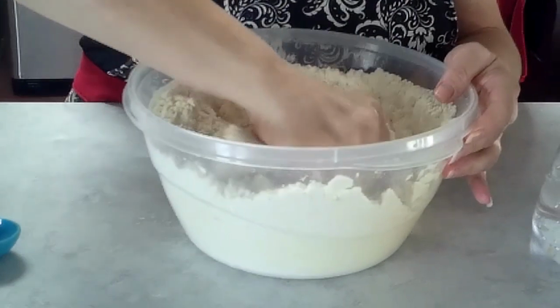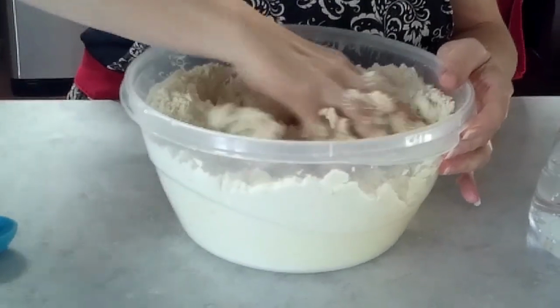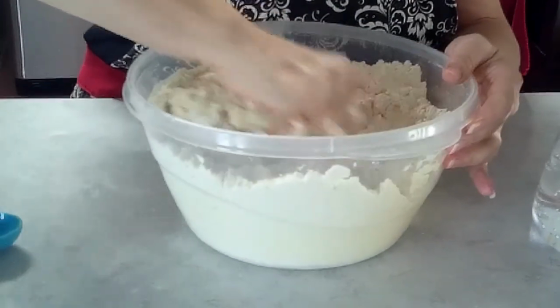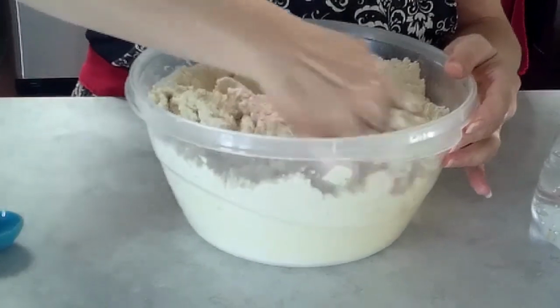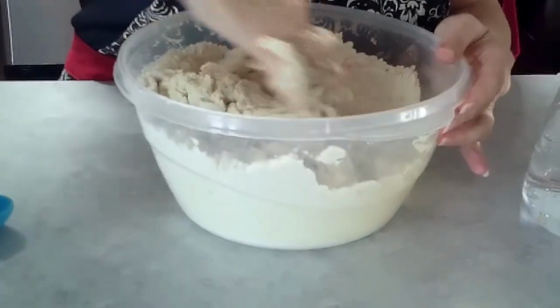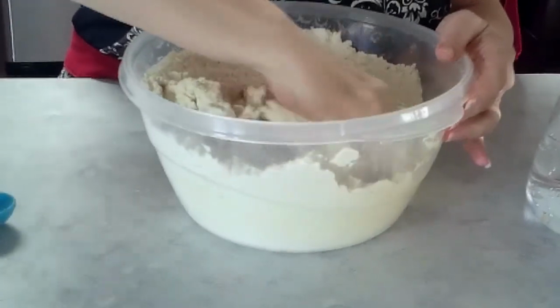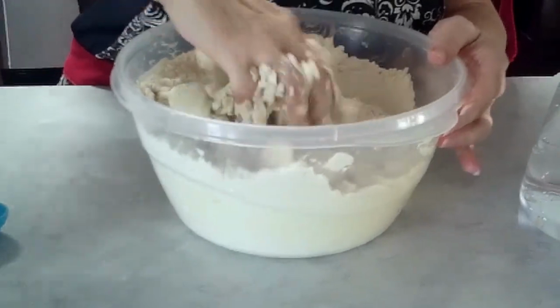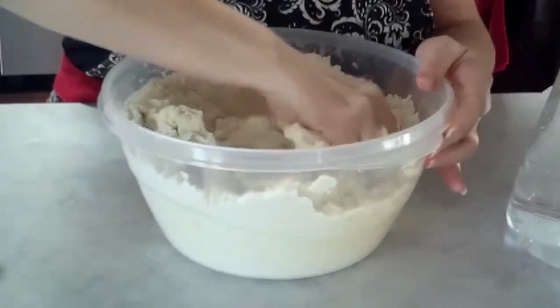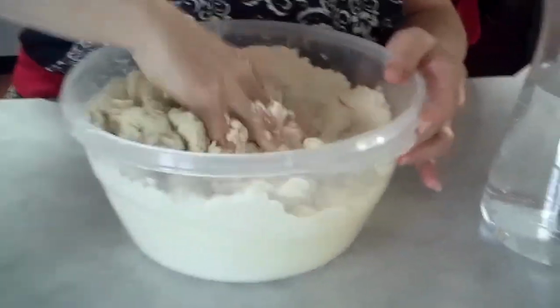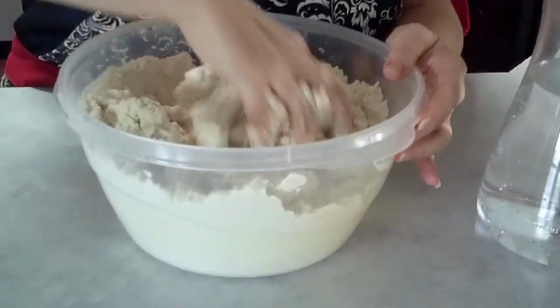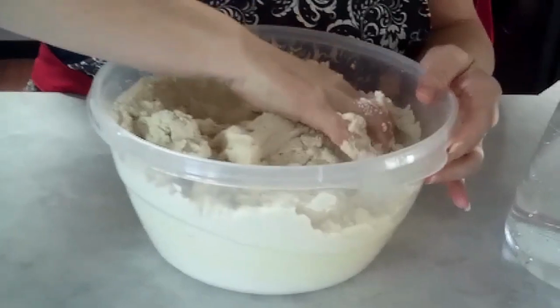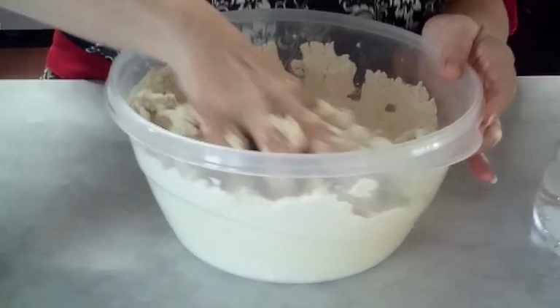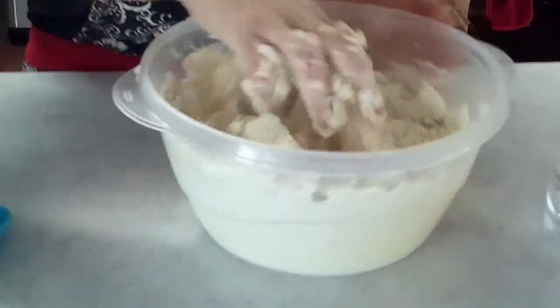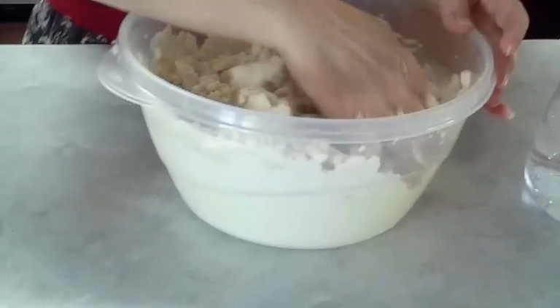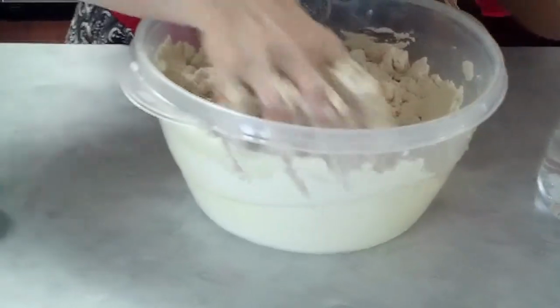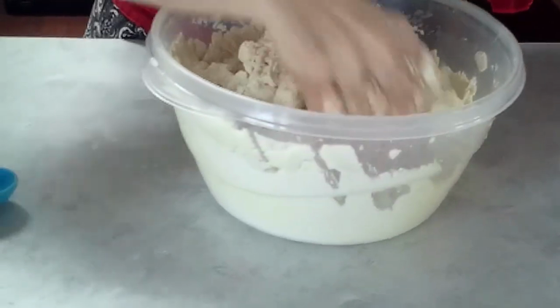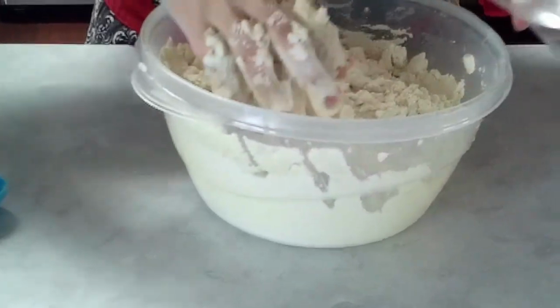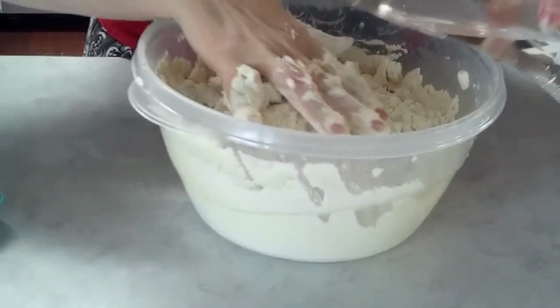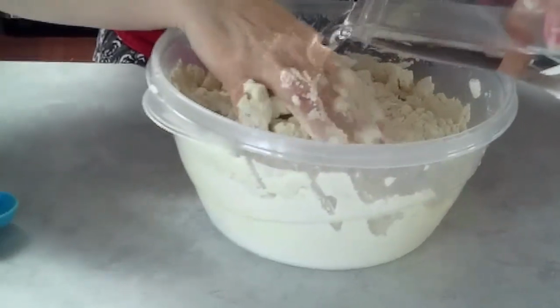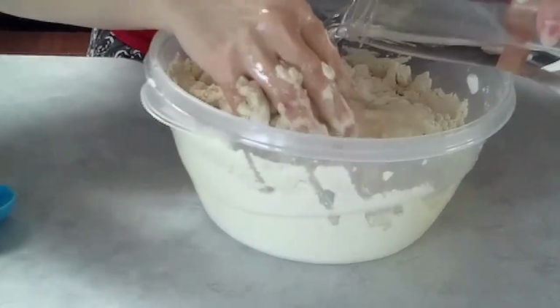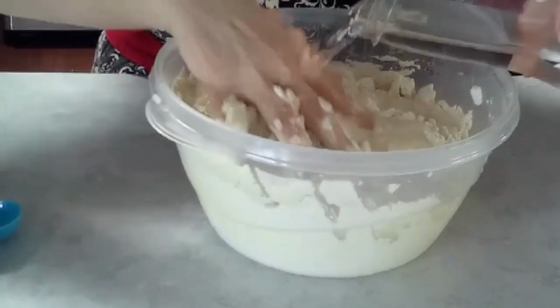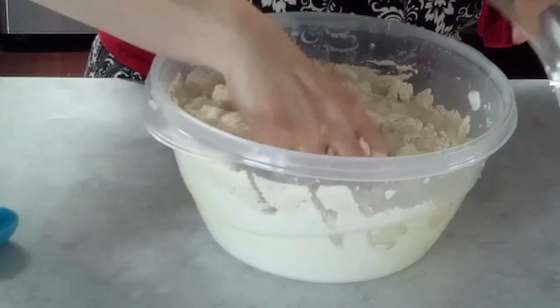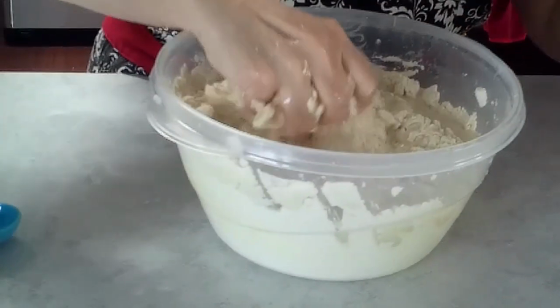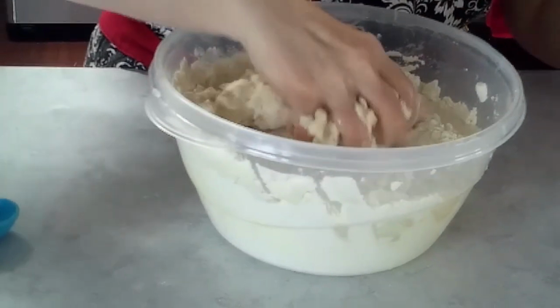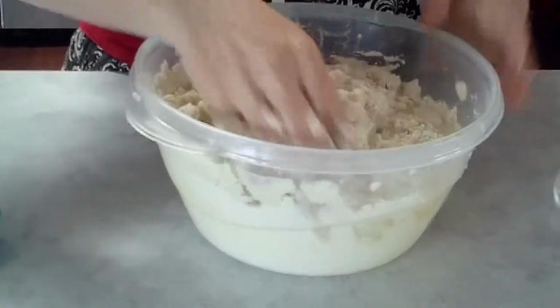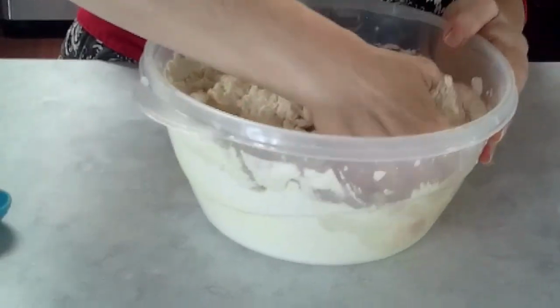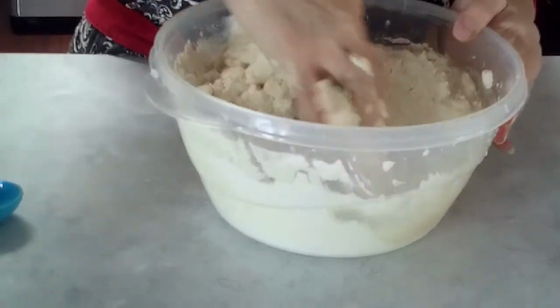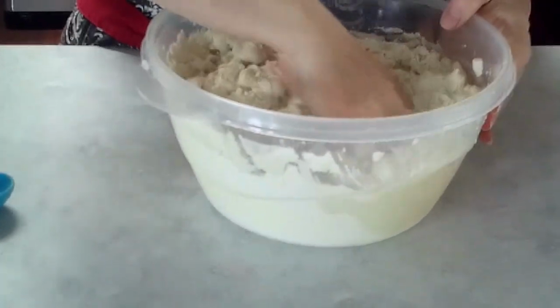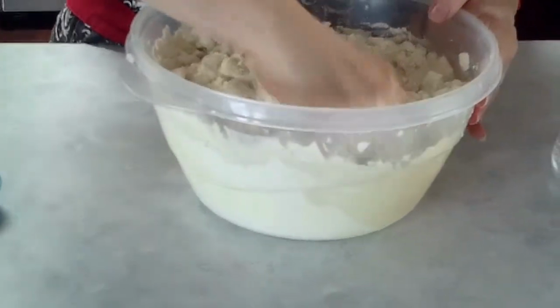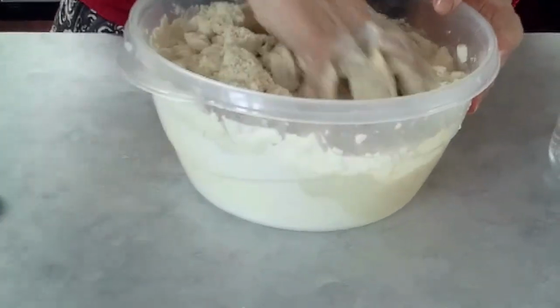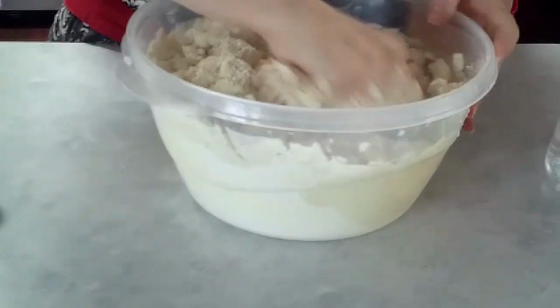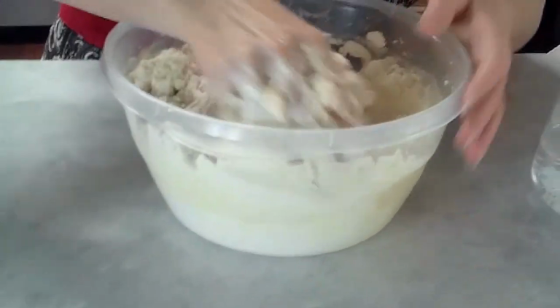I like to do mine the day ahead, before I actually eat the pupusas. To me, it just flavors up, and the dough is easier to handle. So I always do this part the day ahead.